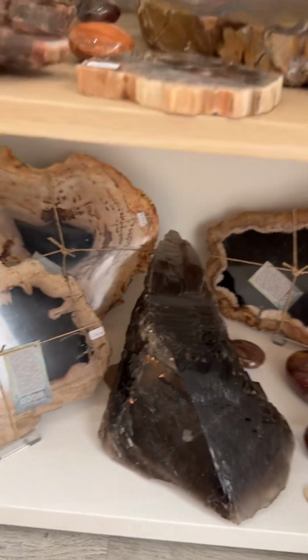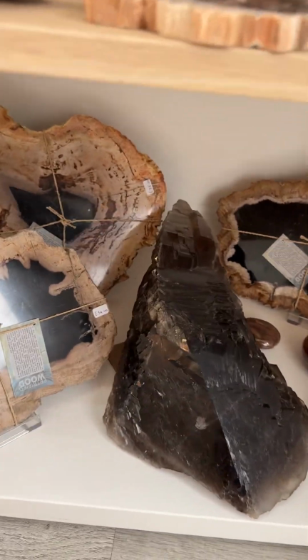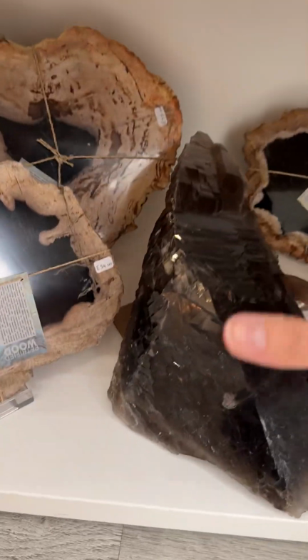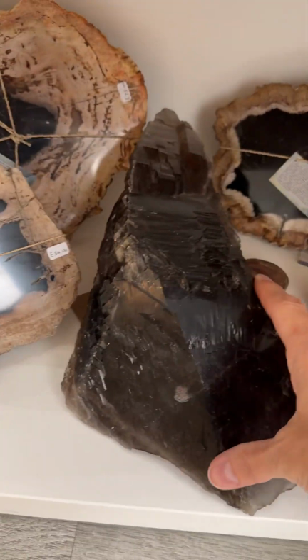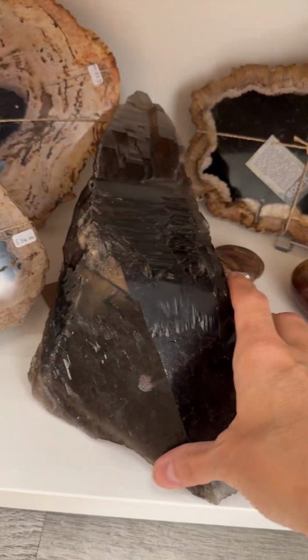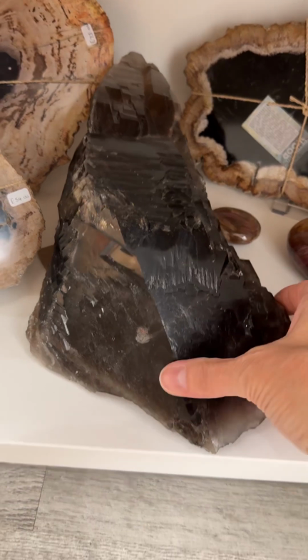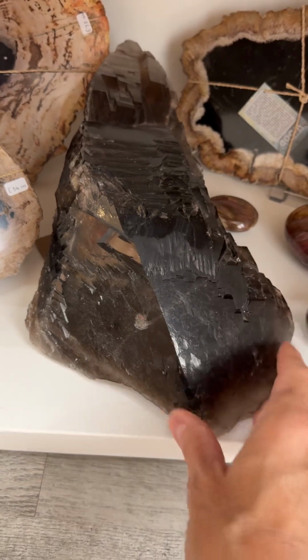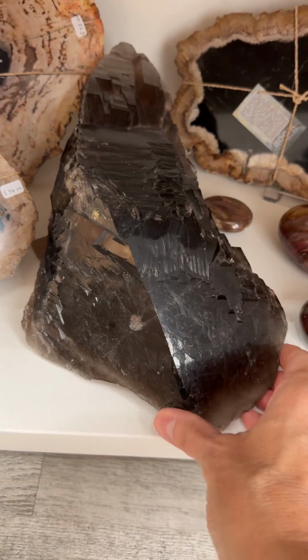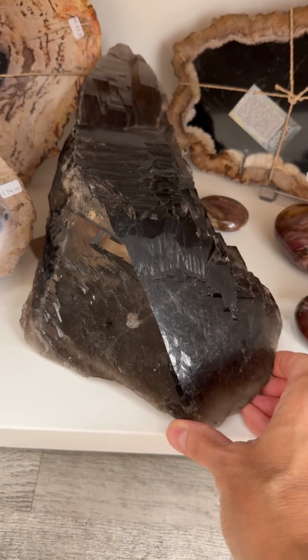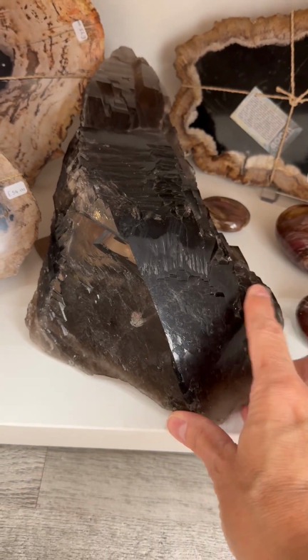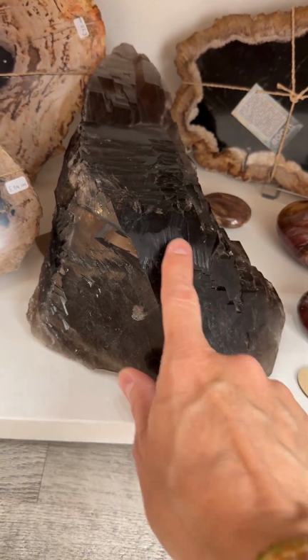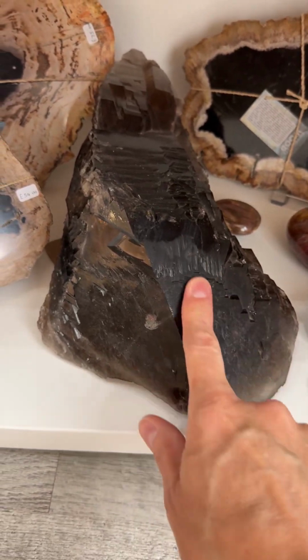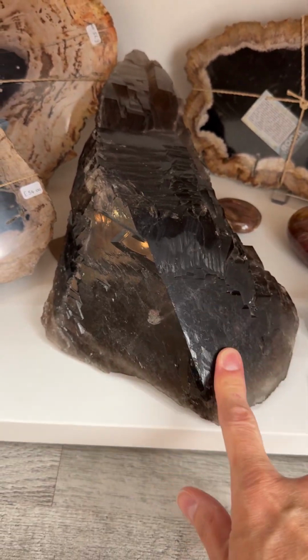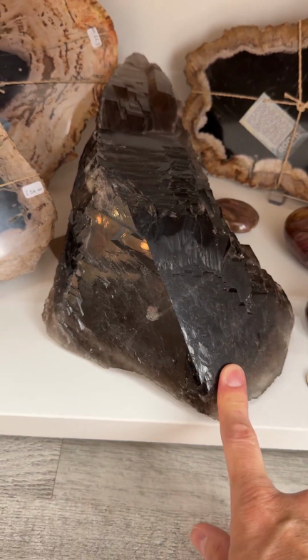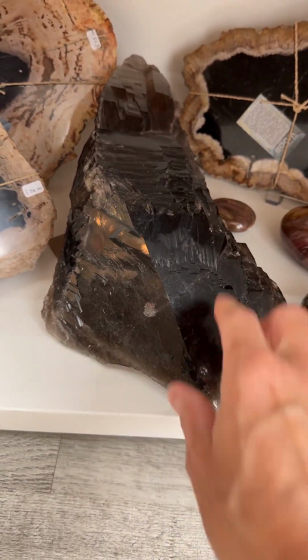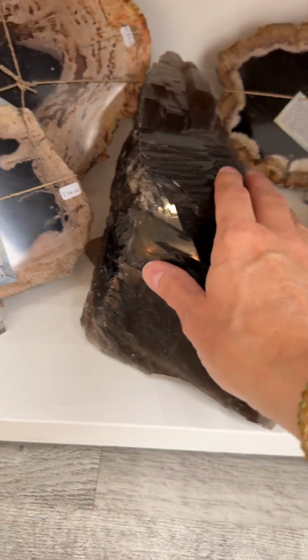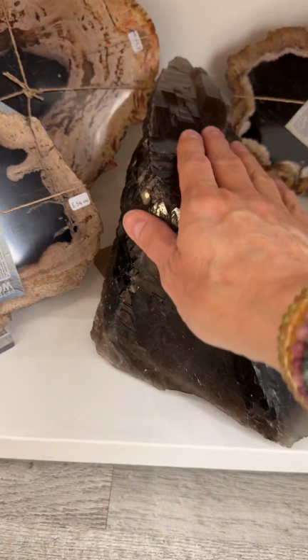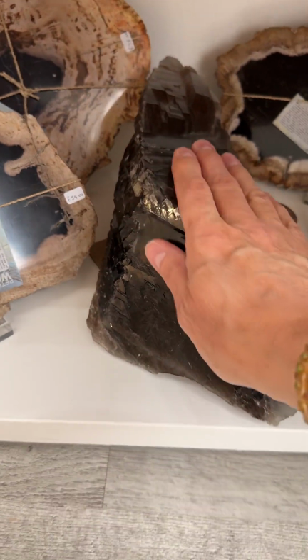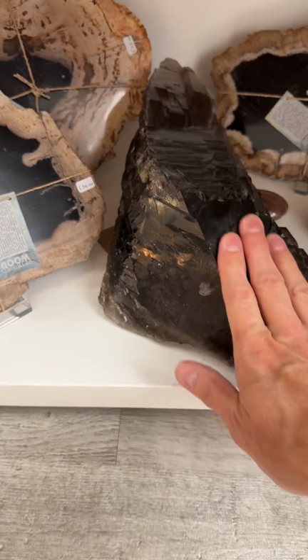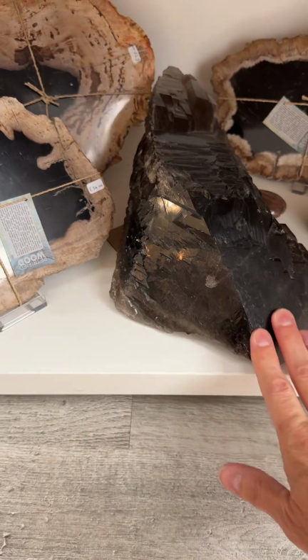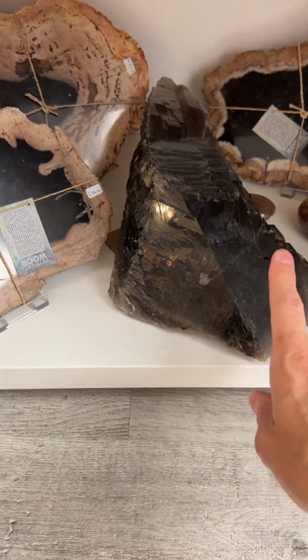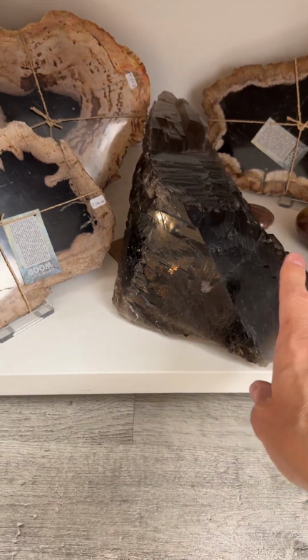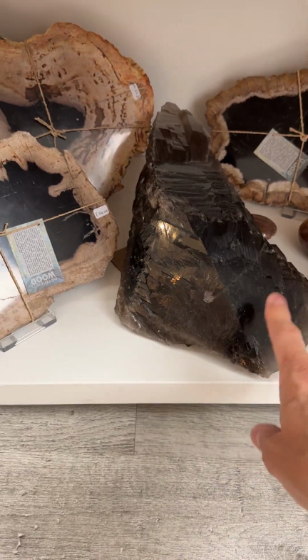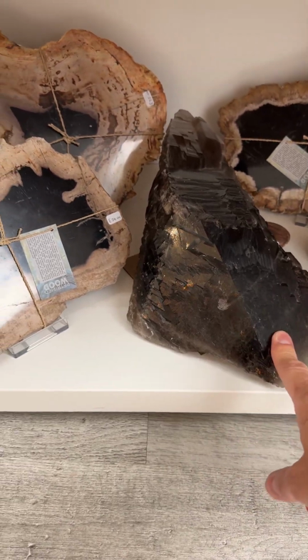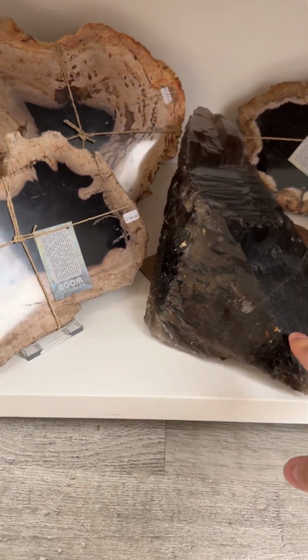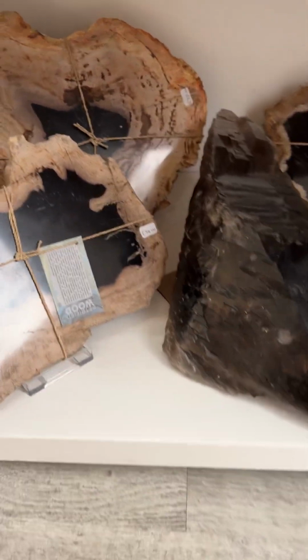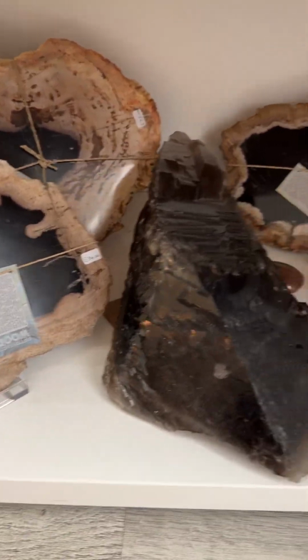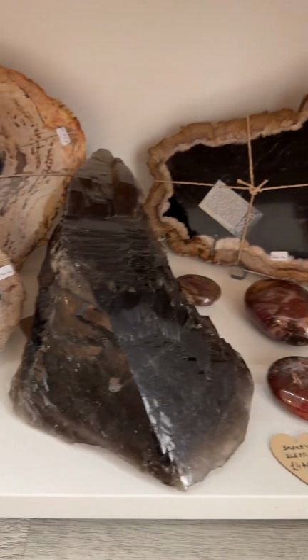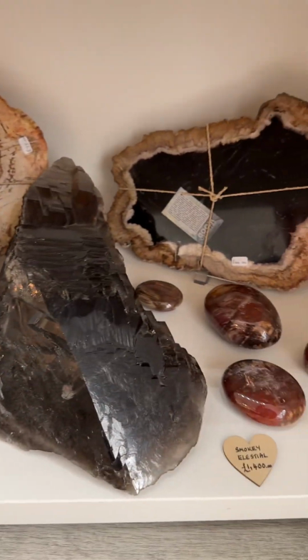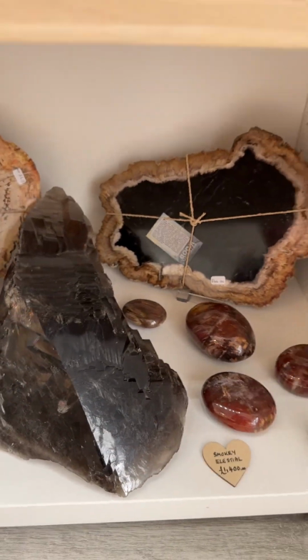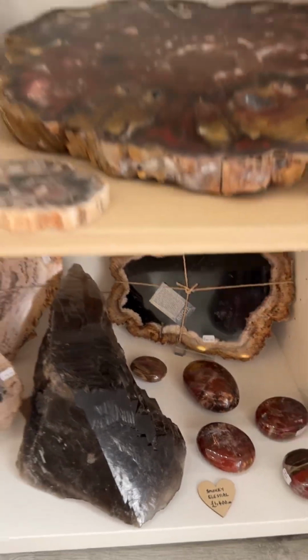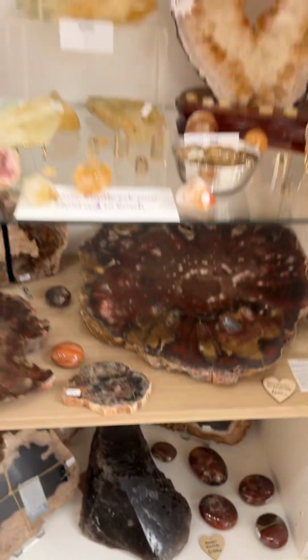This huge piece is ginormous — this is a smoky elestial quartz. It's incredible, you could get lost in that. Very, very heavy. And then some more petrified wood.